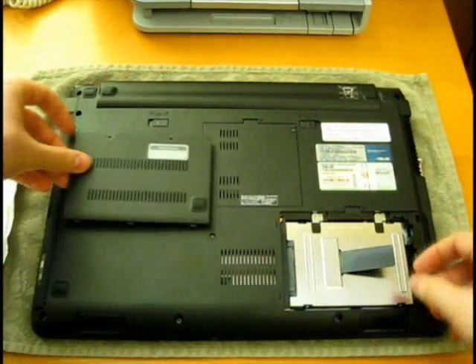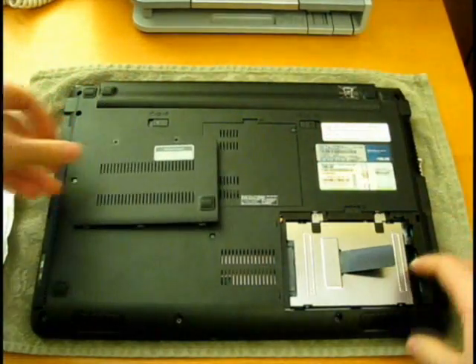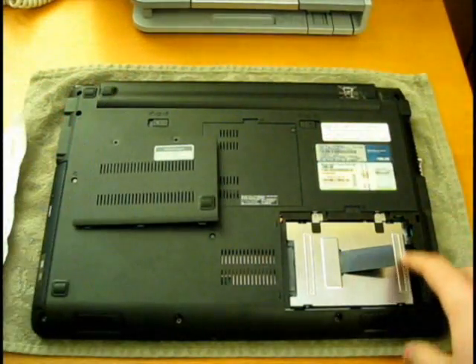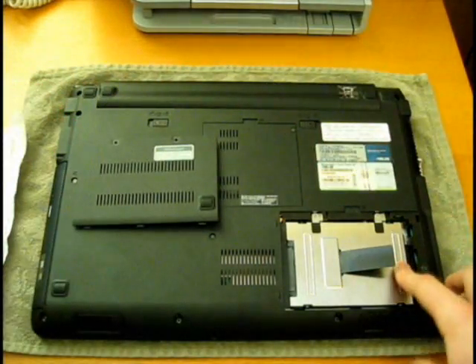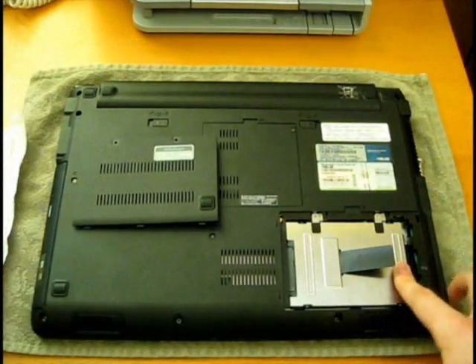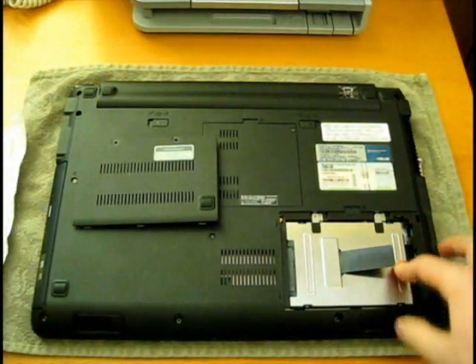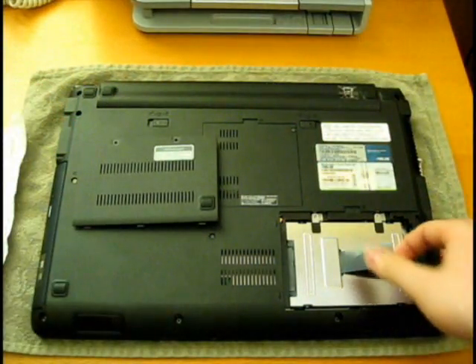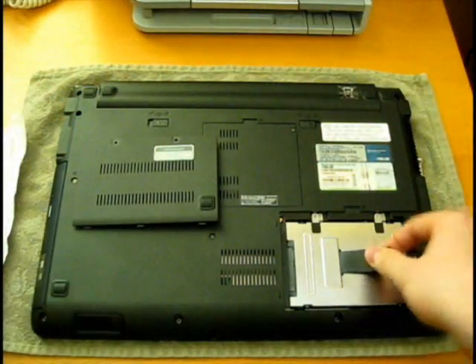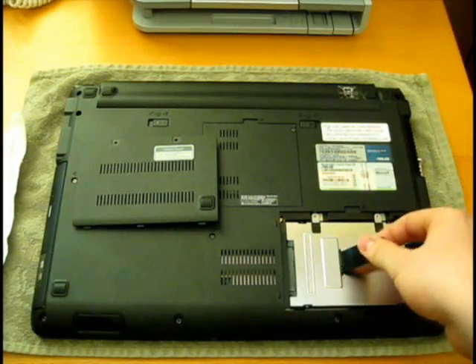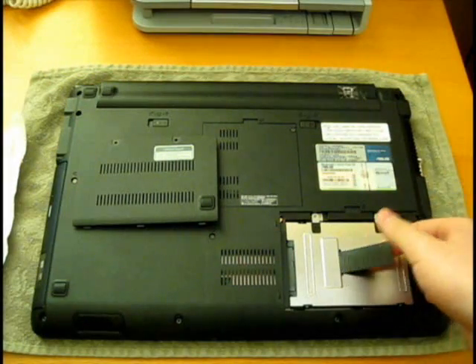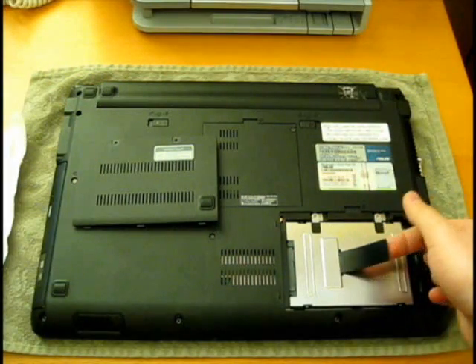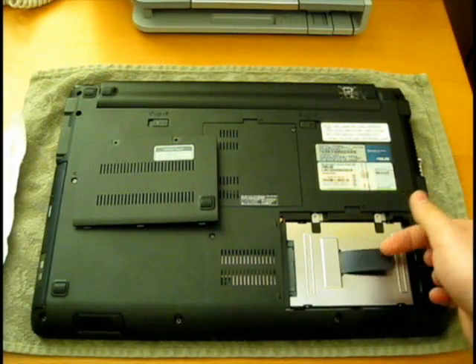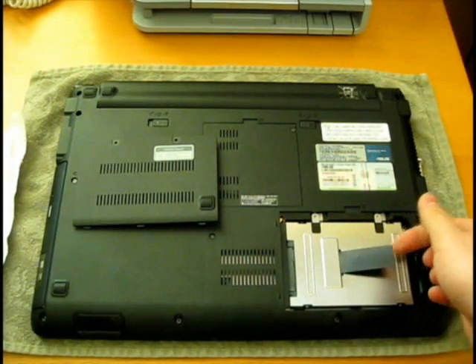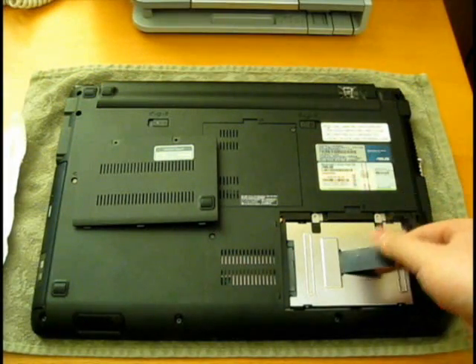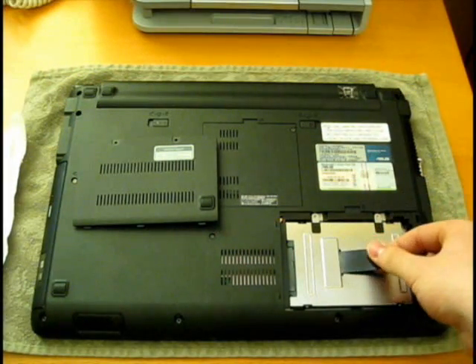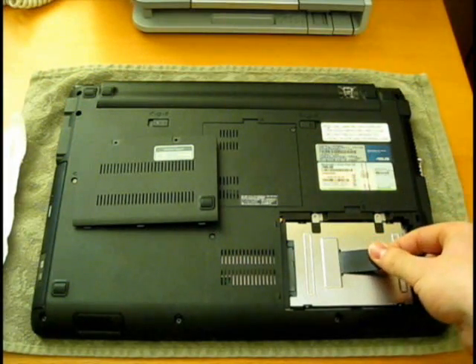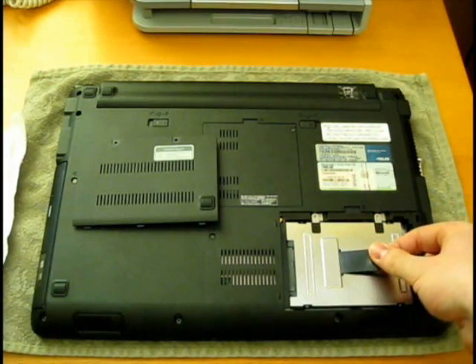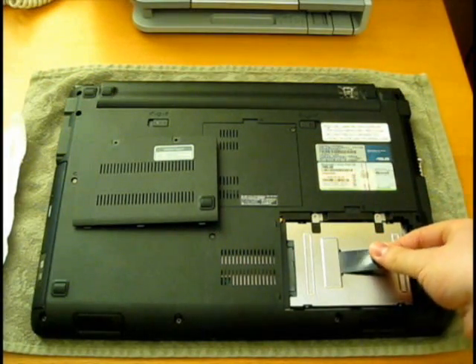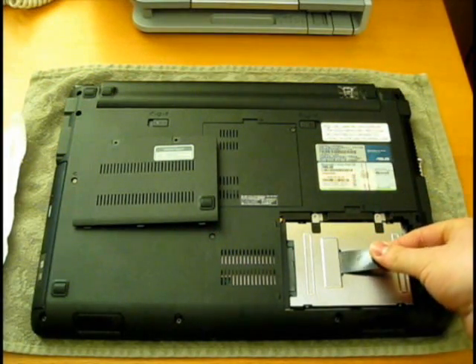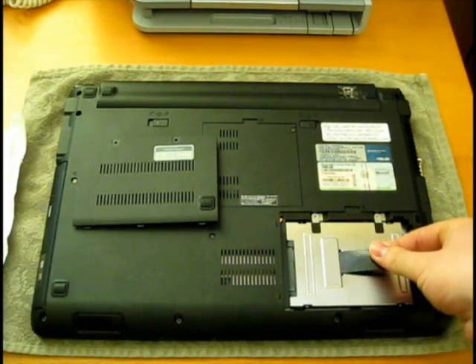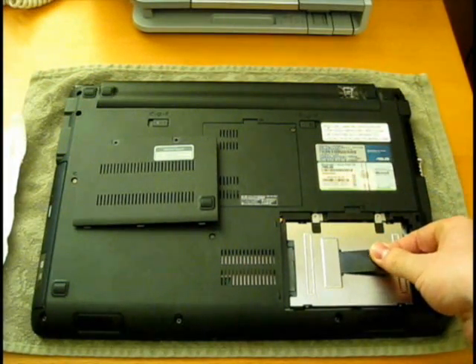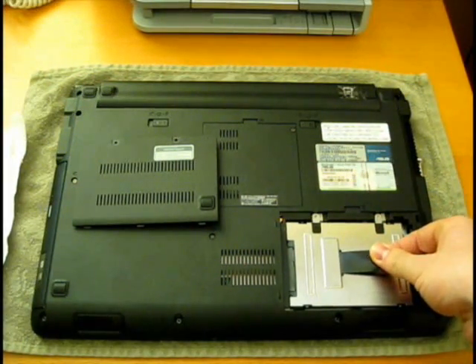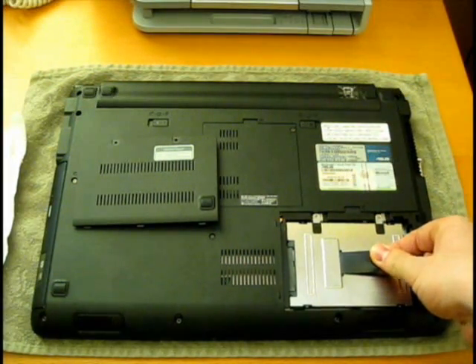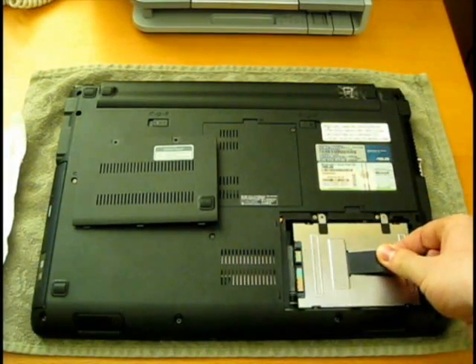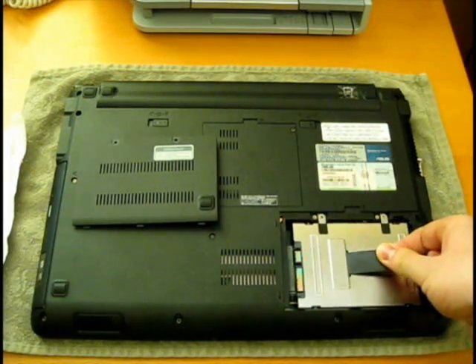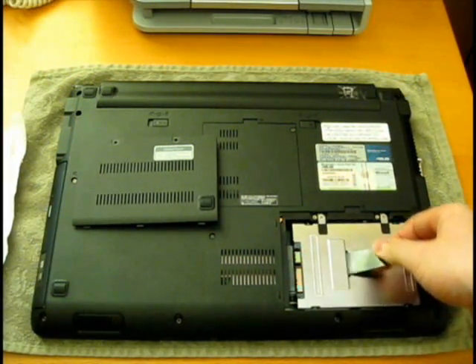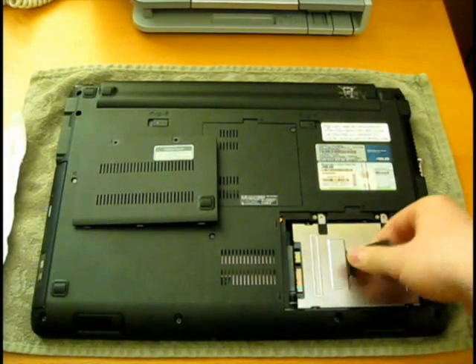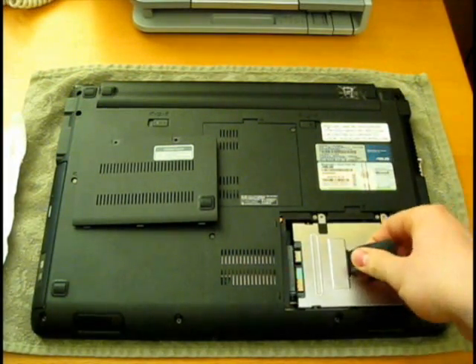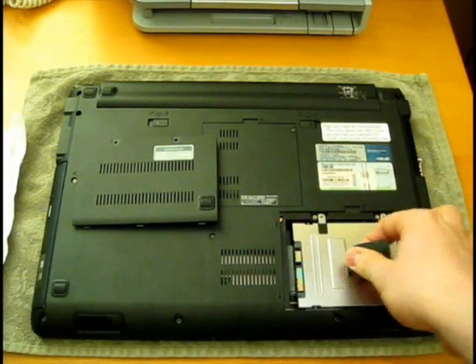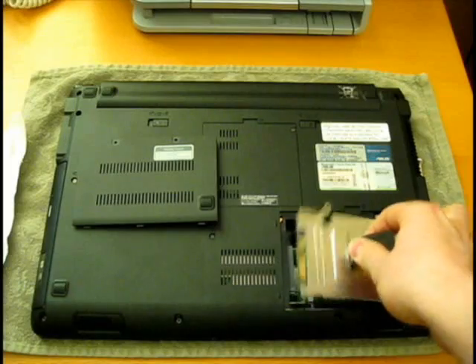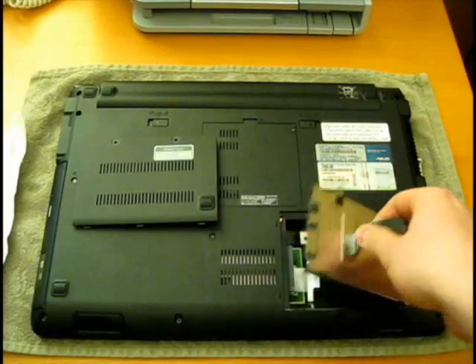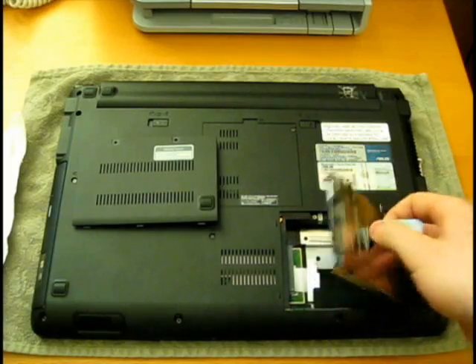So this is the hard drive. It's really simple. There's a plastic flap — you just need to pull that way and it just pops off.